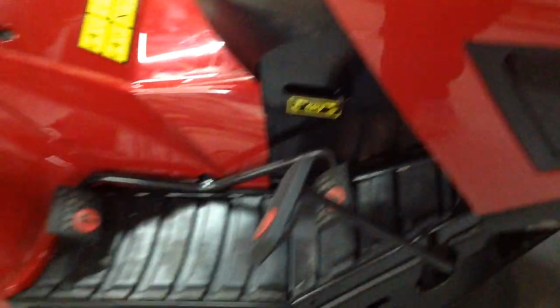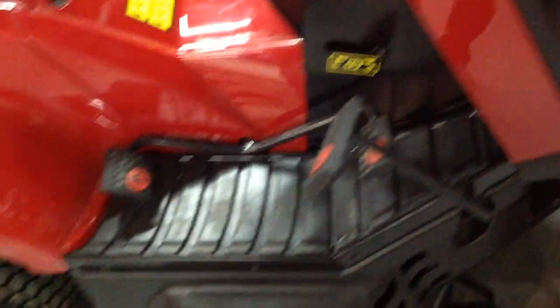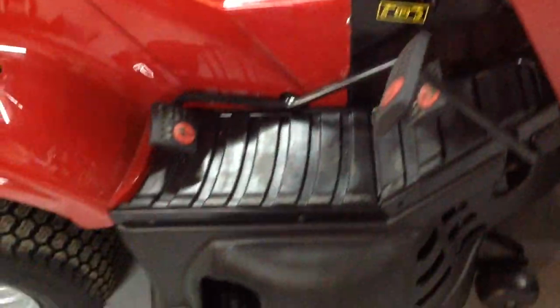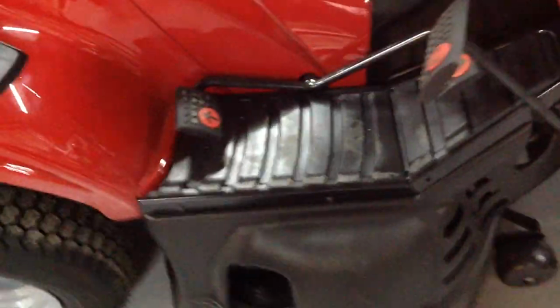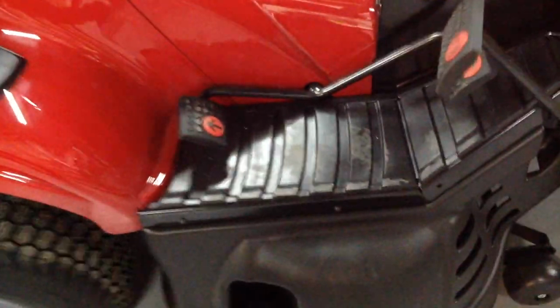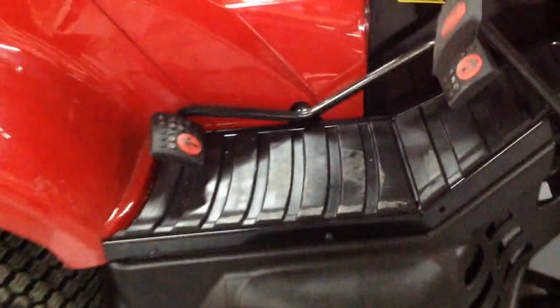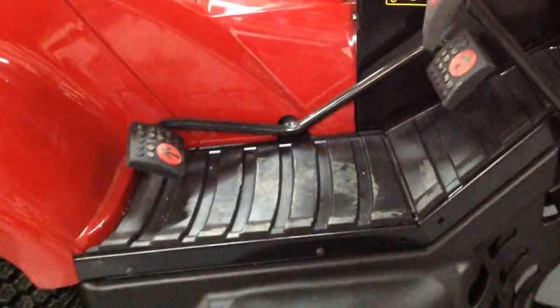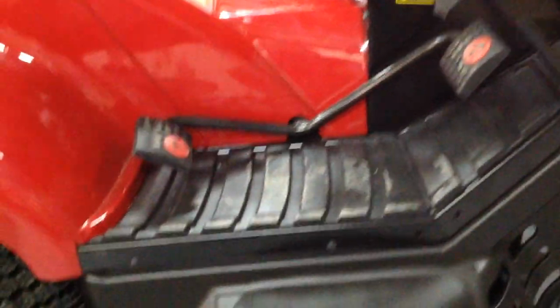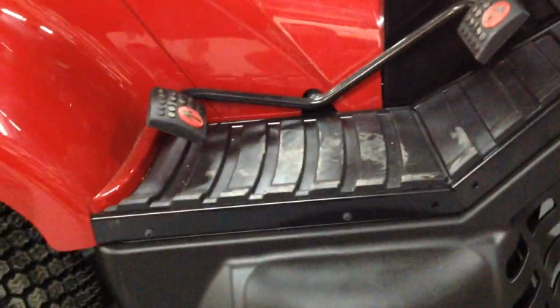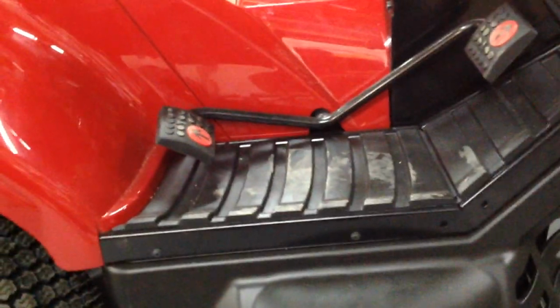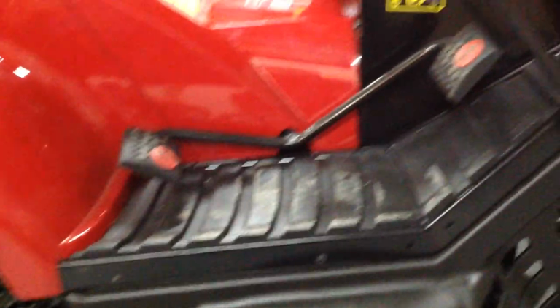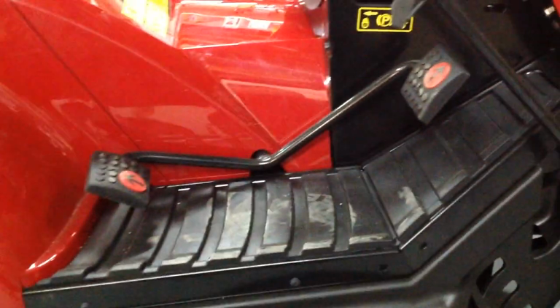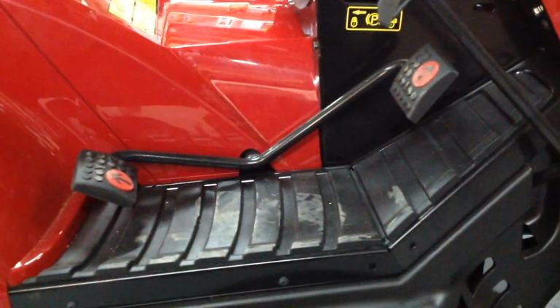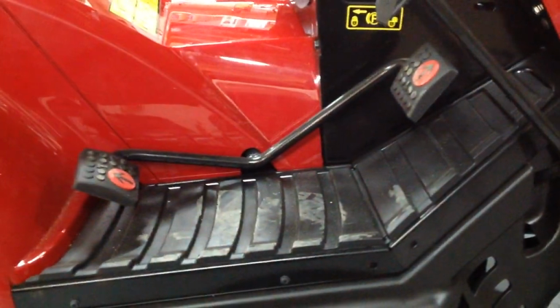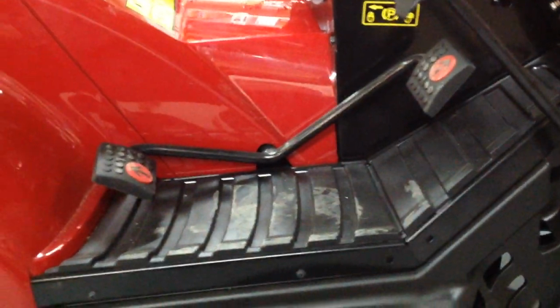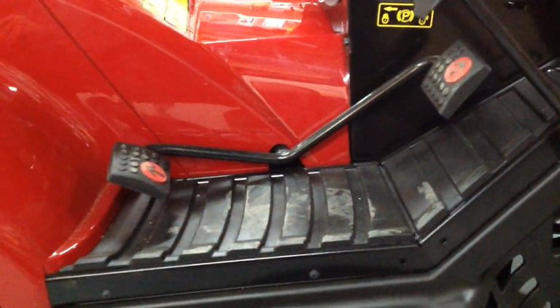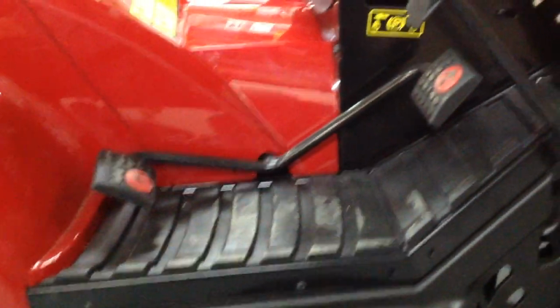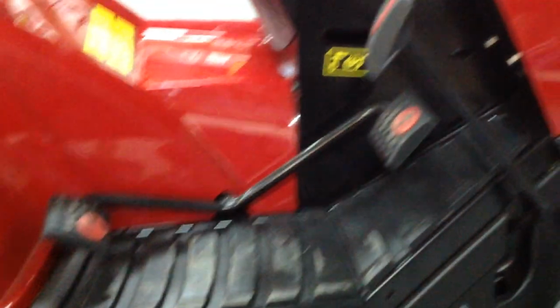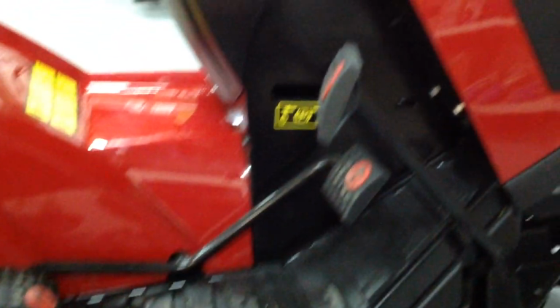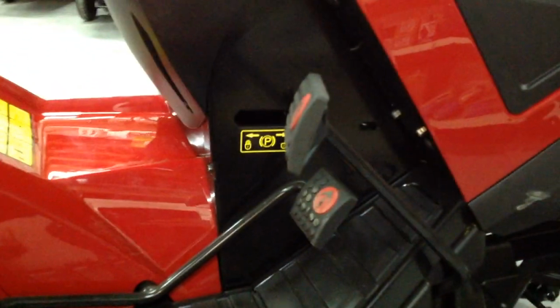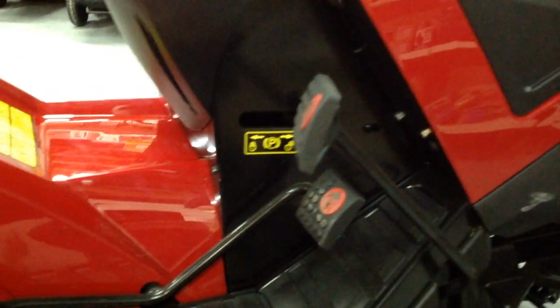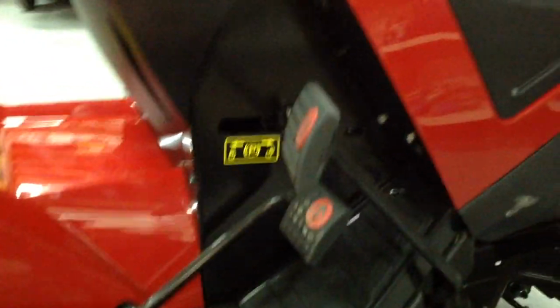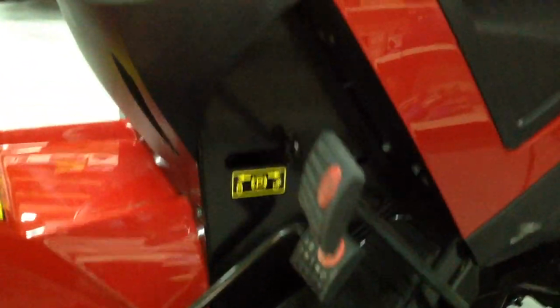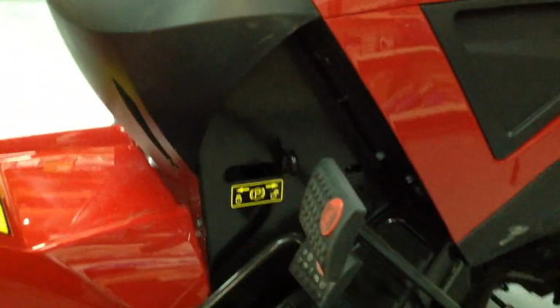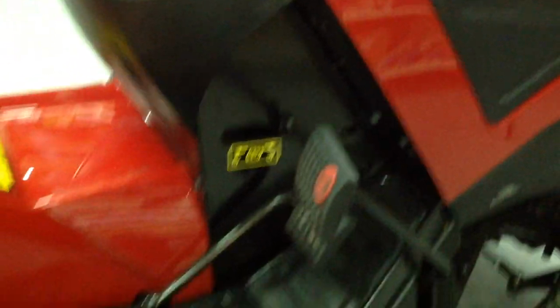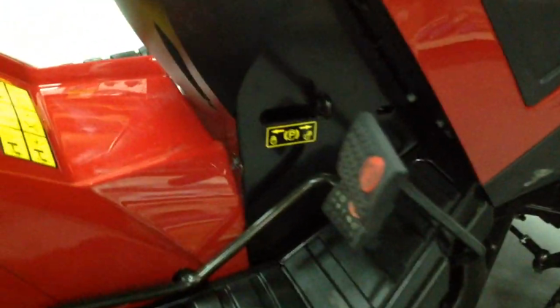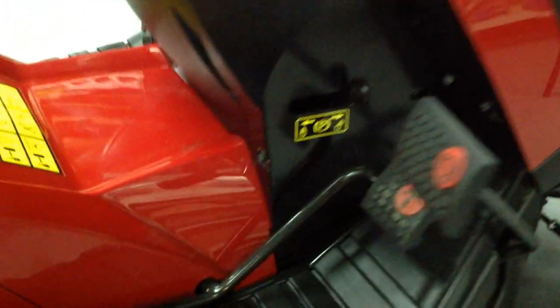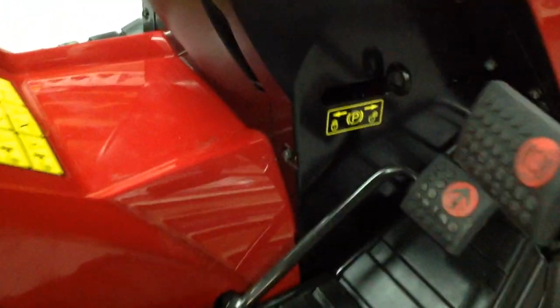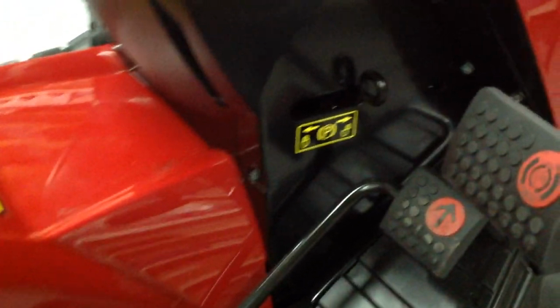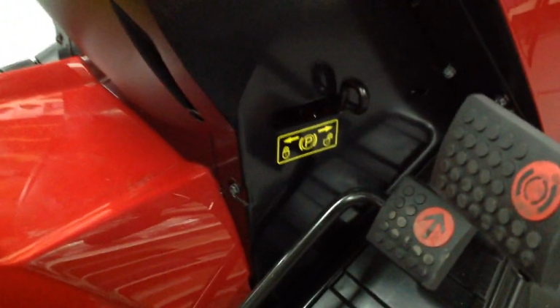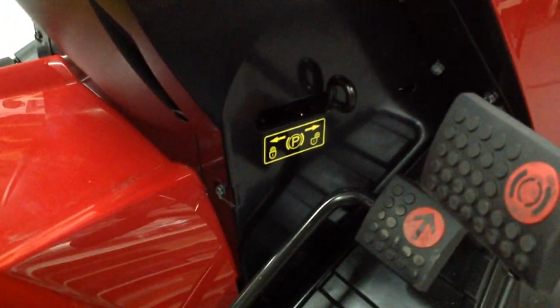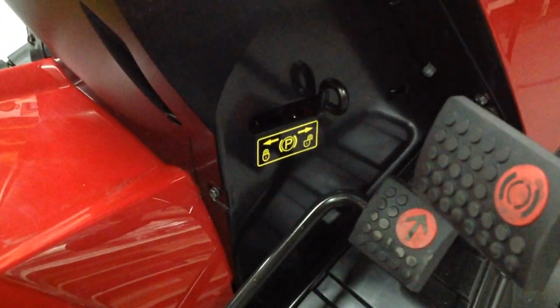Down here, these are your pedals for your hydrostatic for going forward and reverse. You have your foot brake up here and your park brake in there.